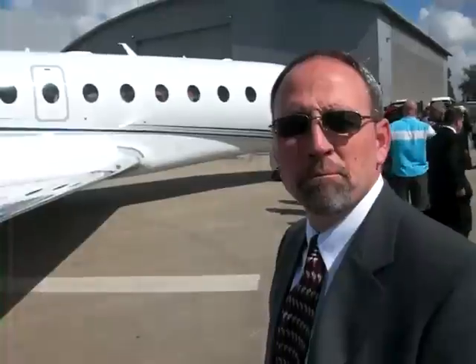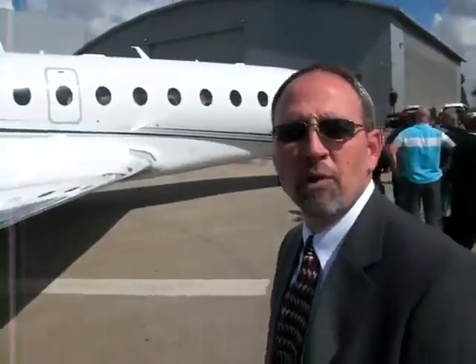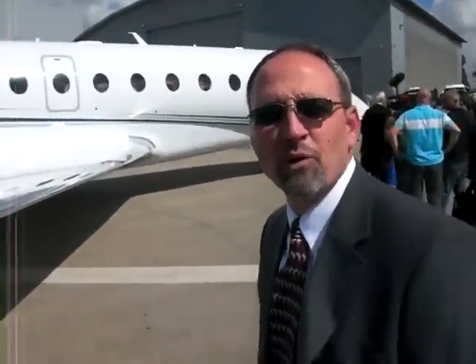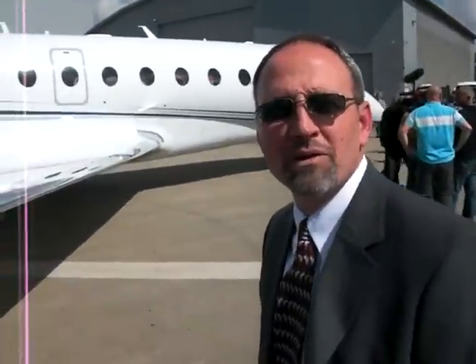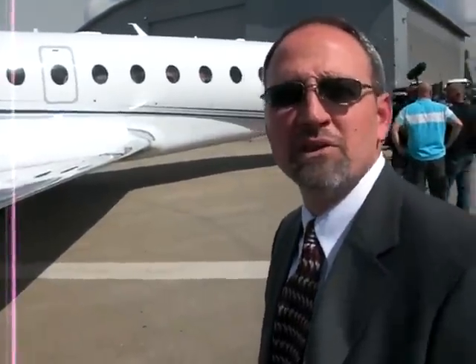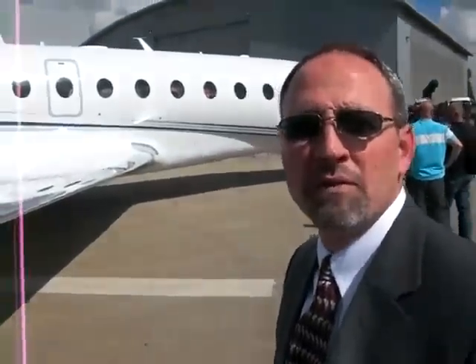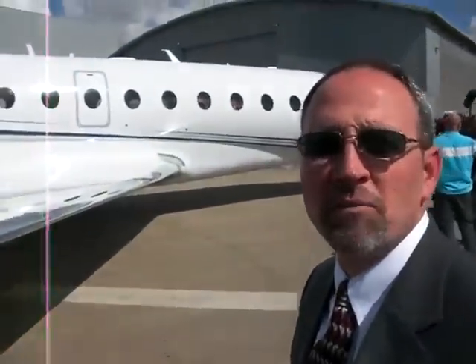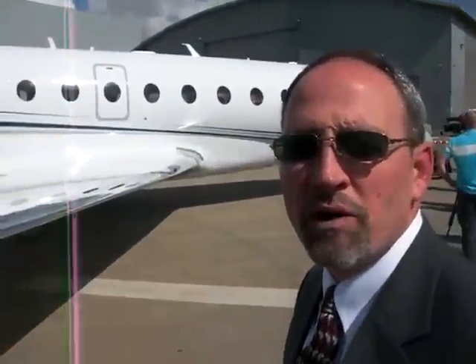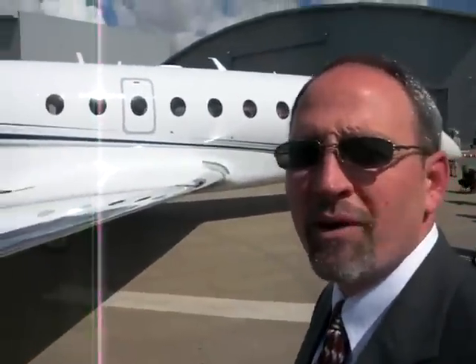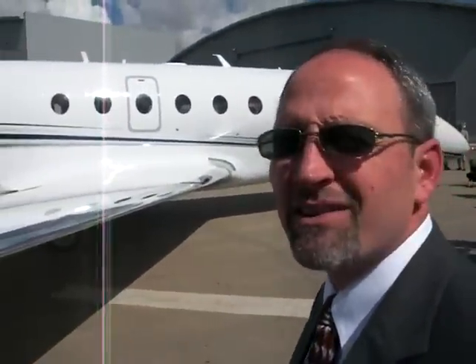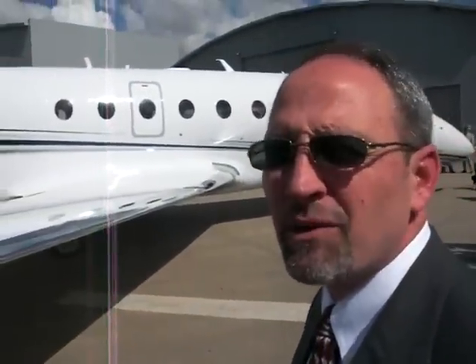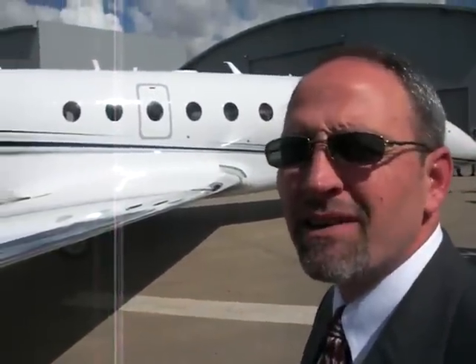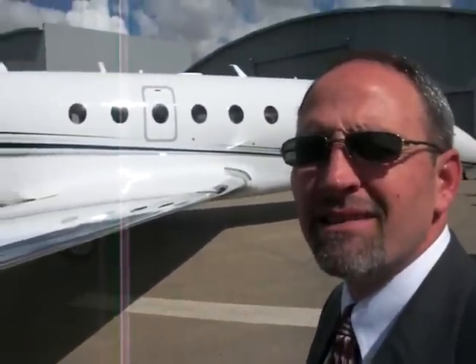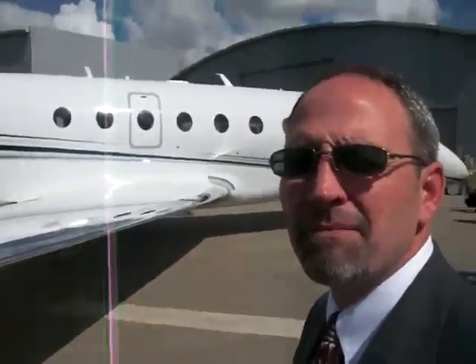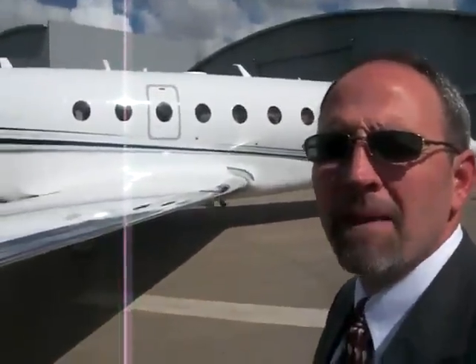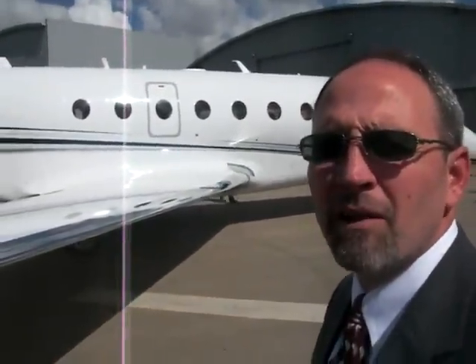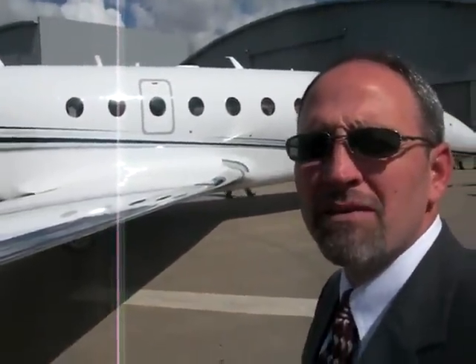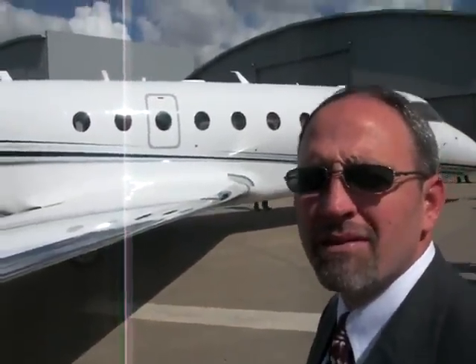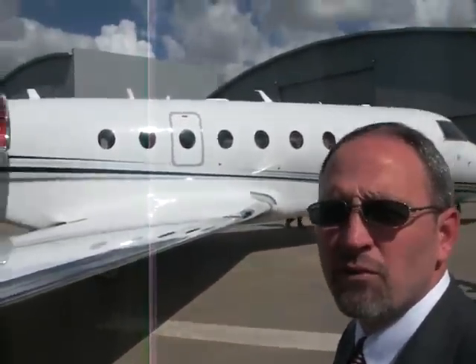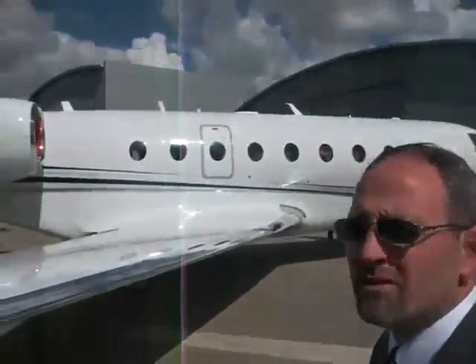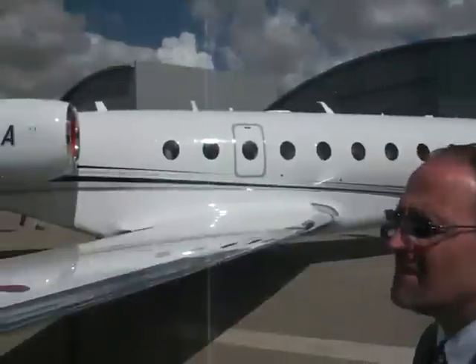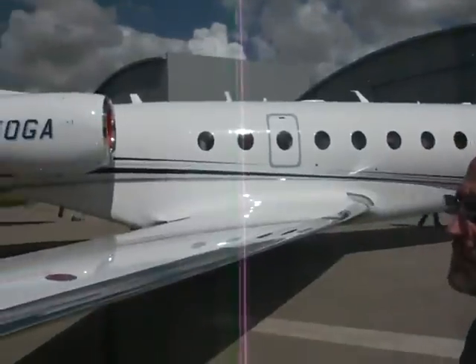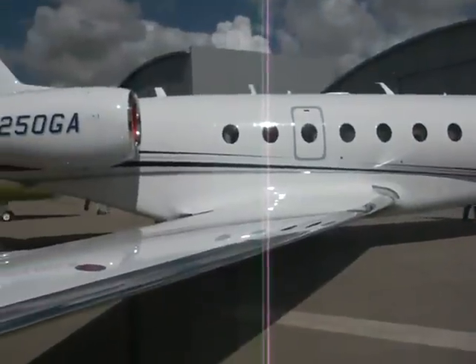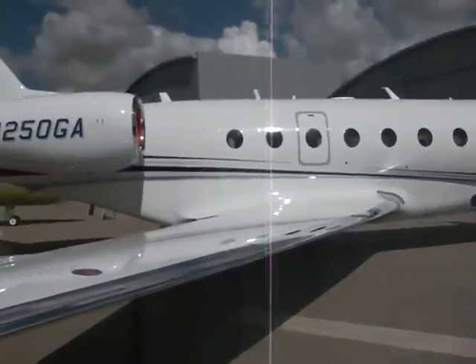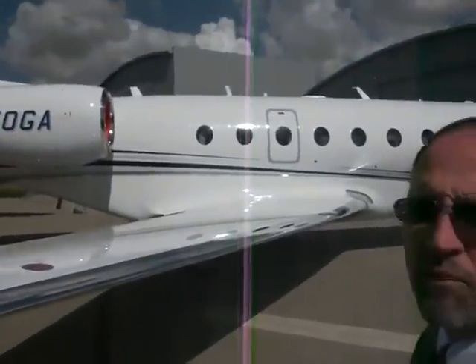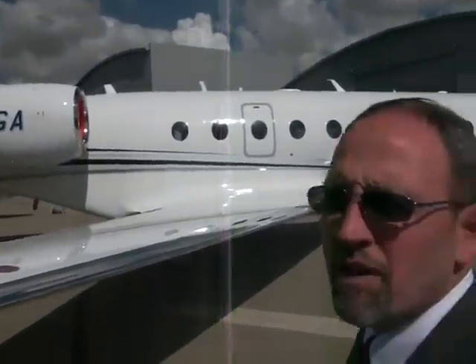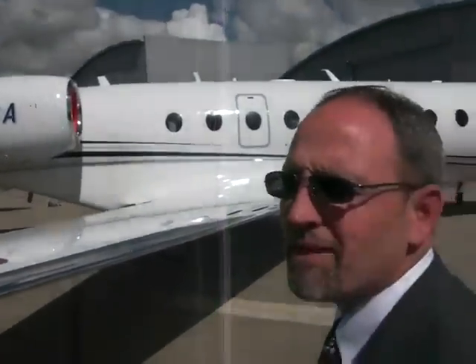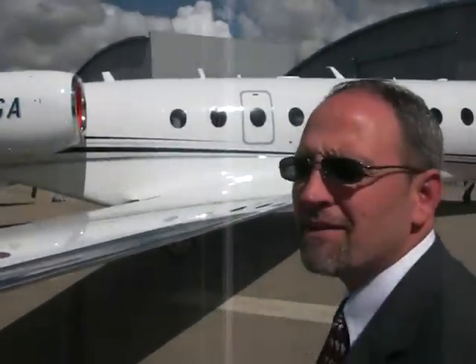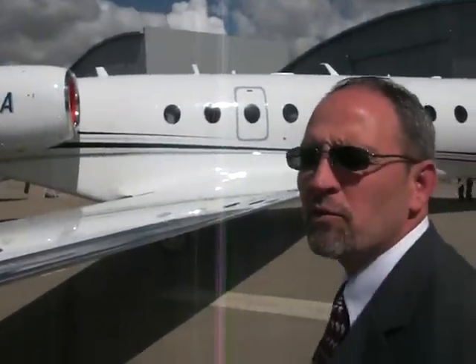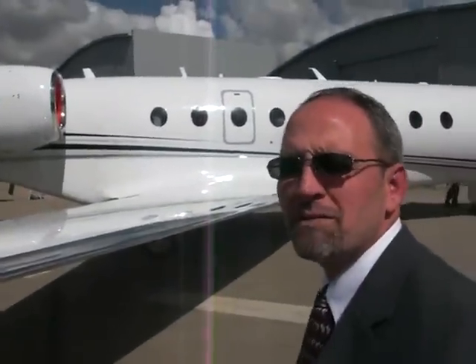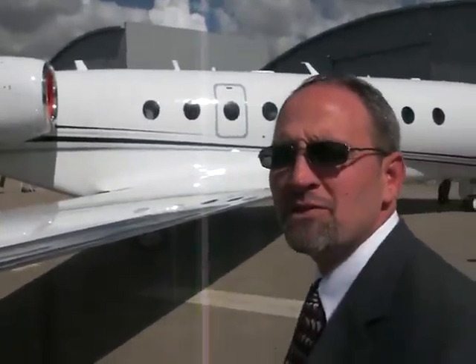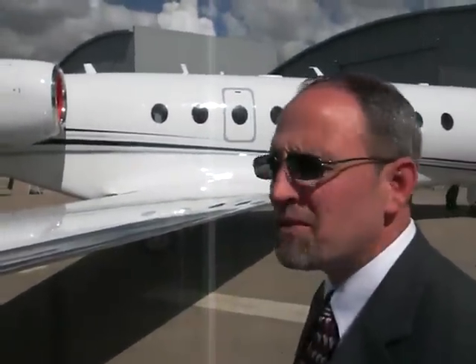I'm Mark Kohler, the G250 program director. We're here in Tel Aviv, Israel, and we're looking for the first time at the Gulfstream G250.